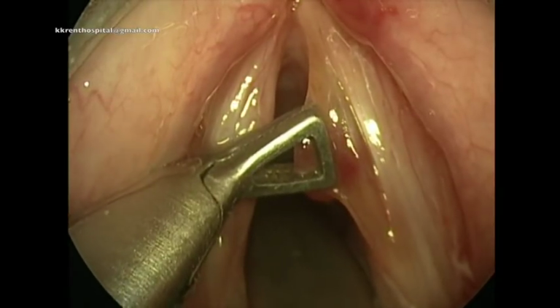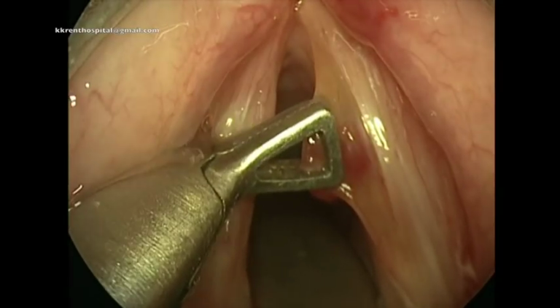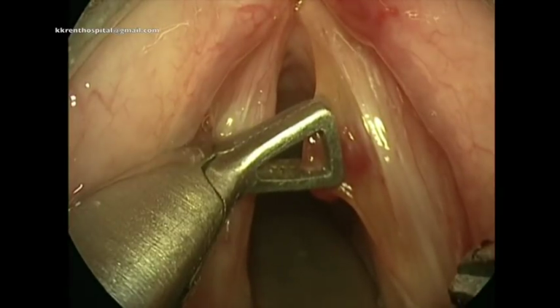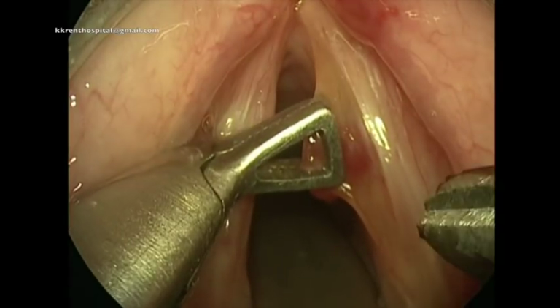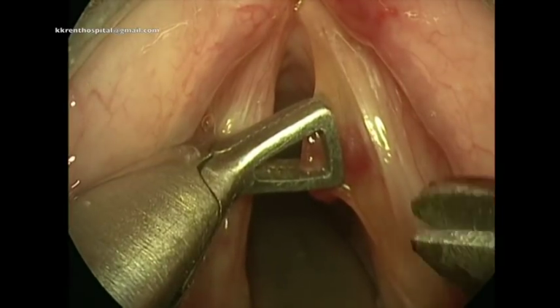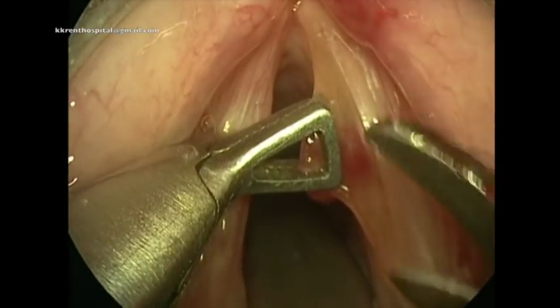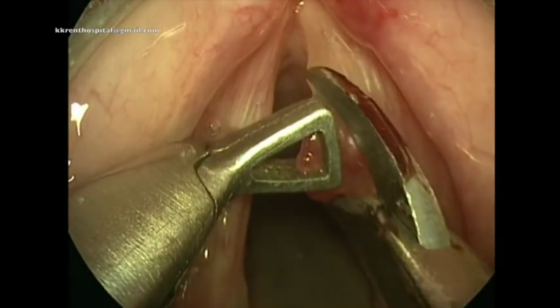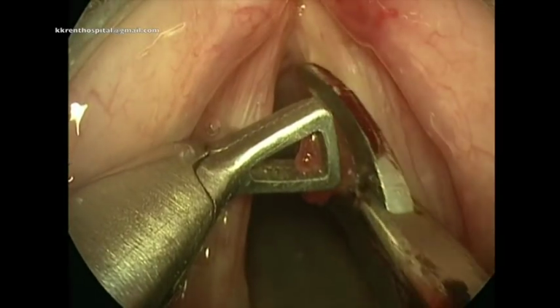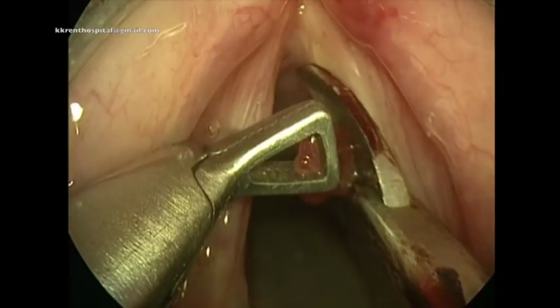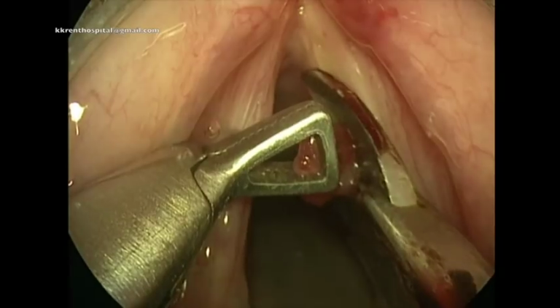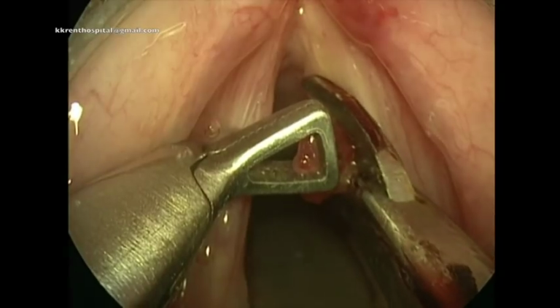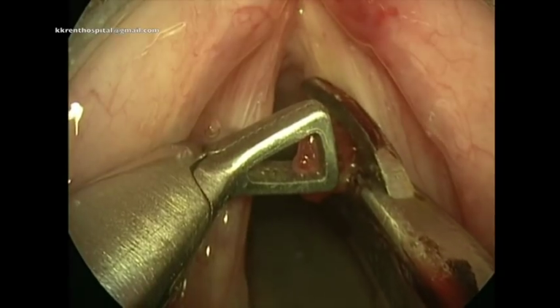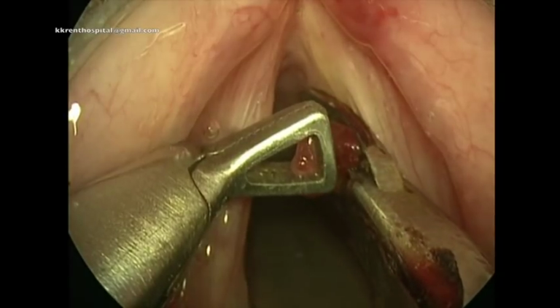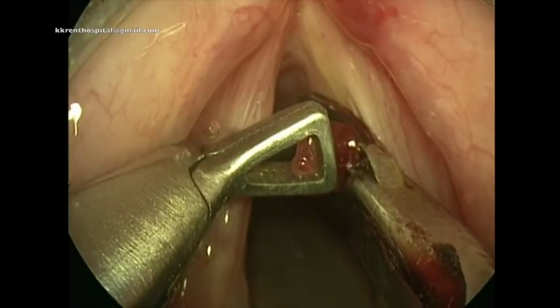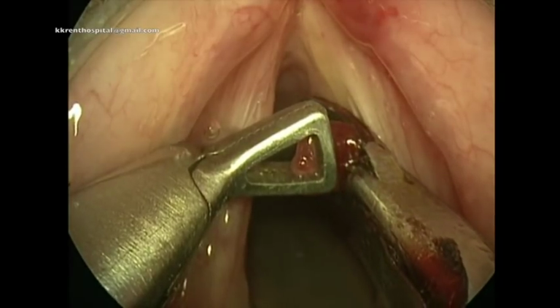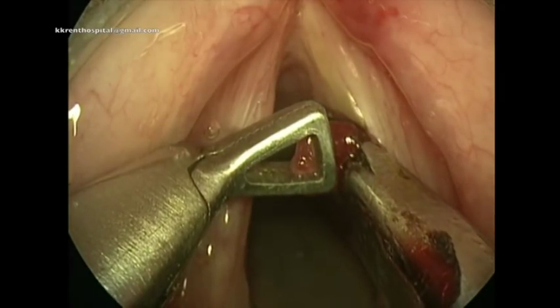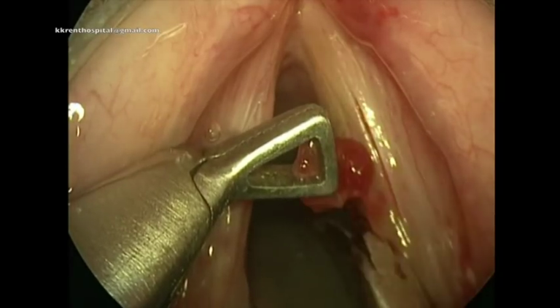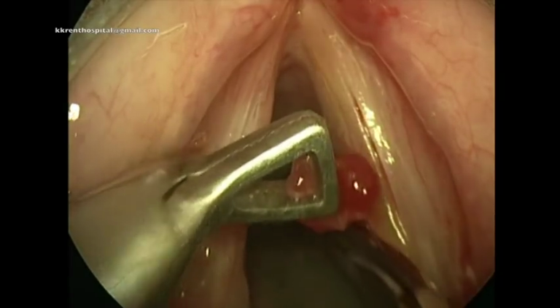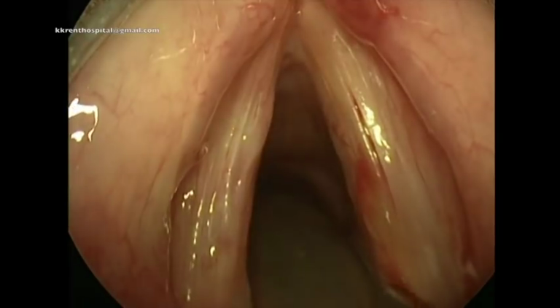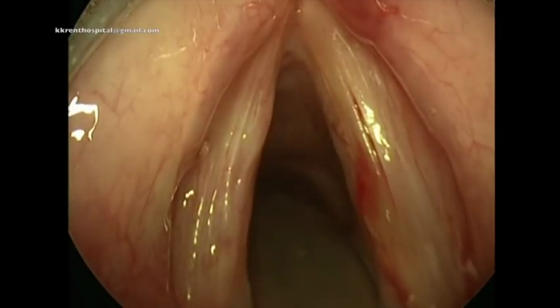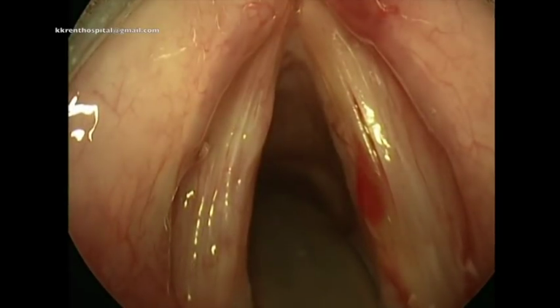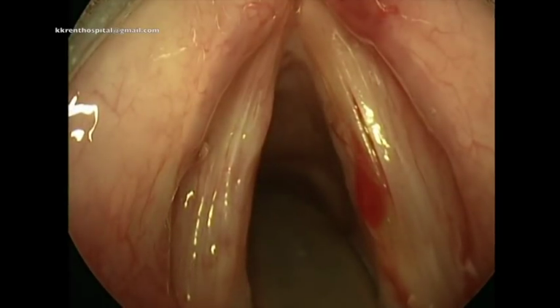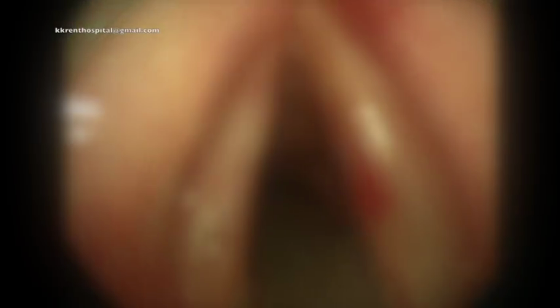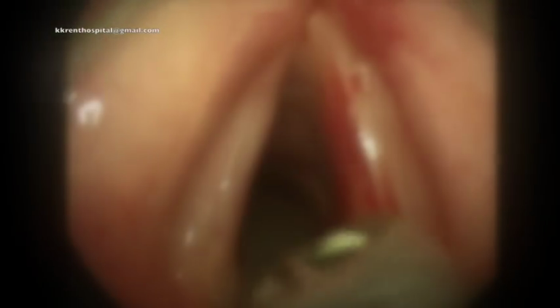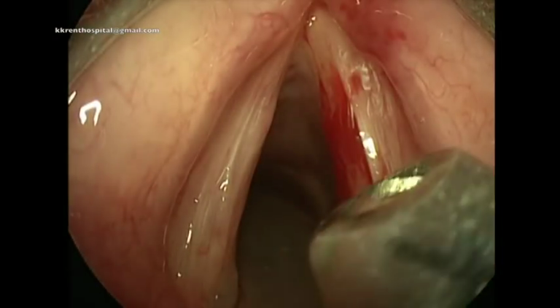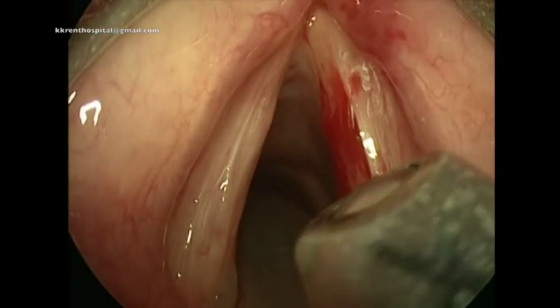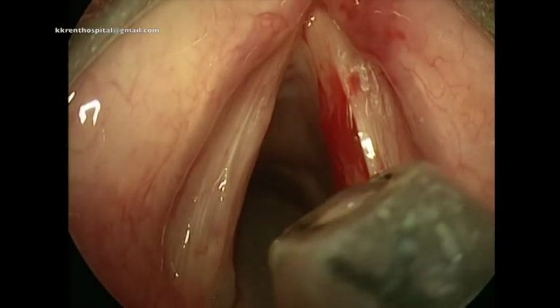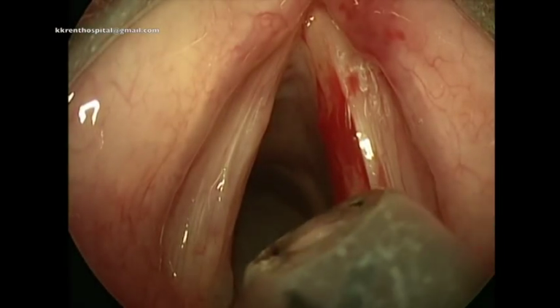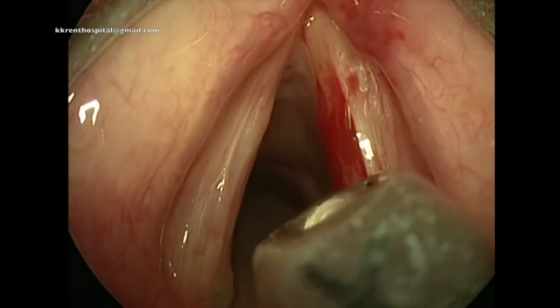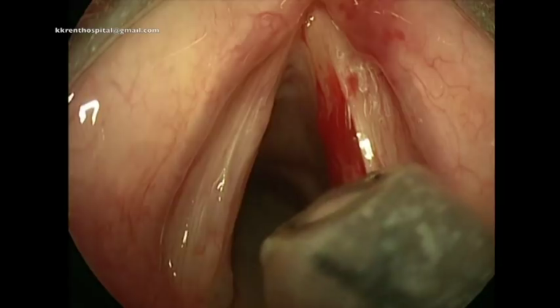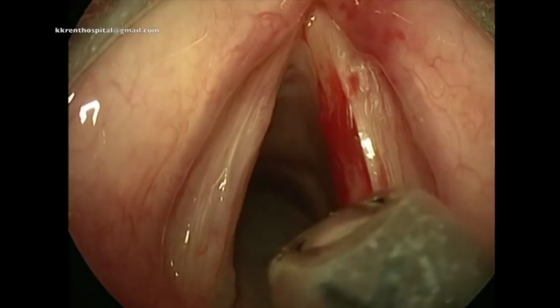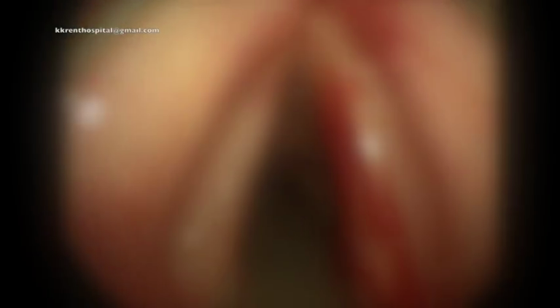The polyp is grasped with the suitable forceps, and using cold steel, the polyp is excised. It takes less than one minute for the procedure.